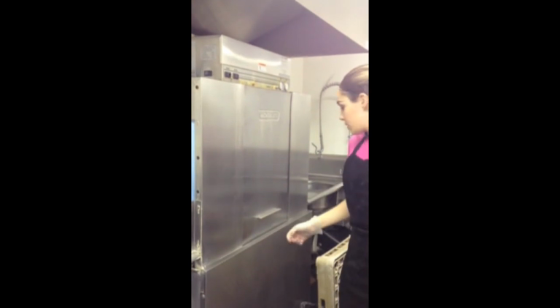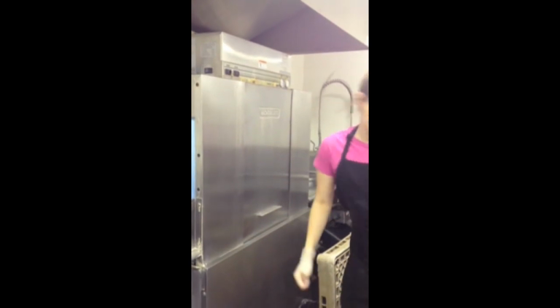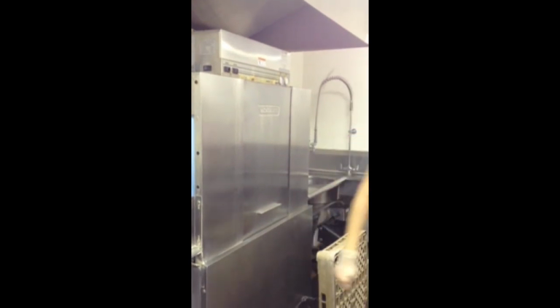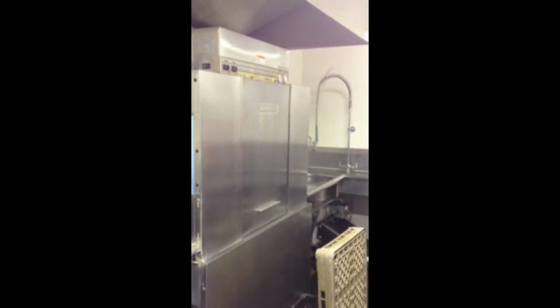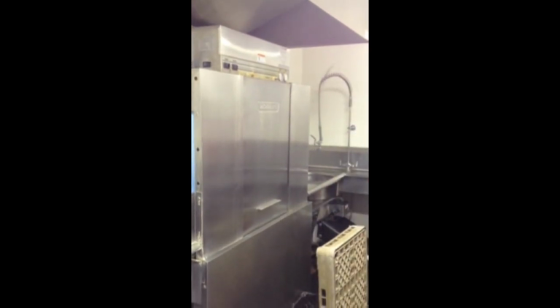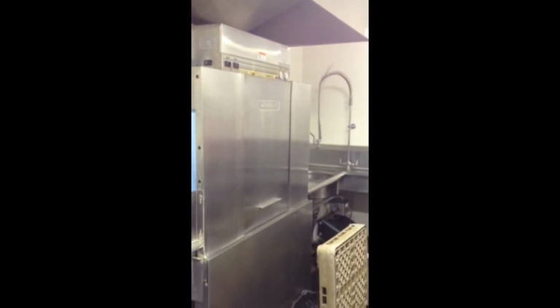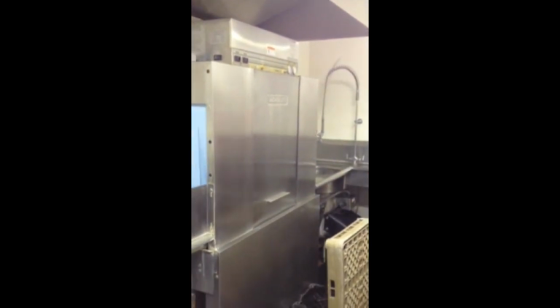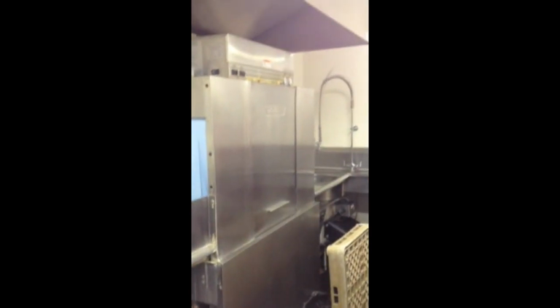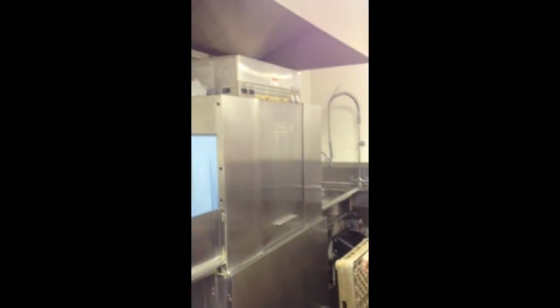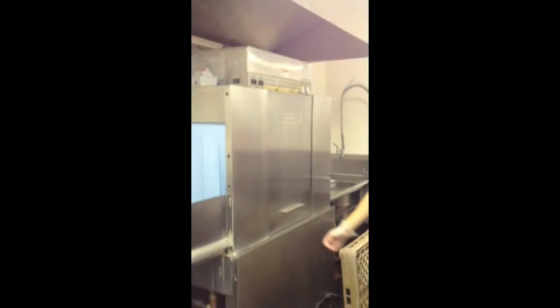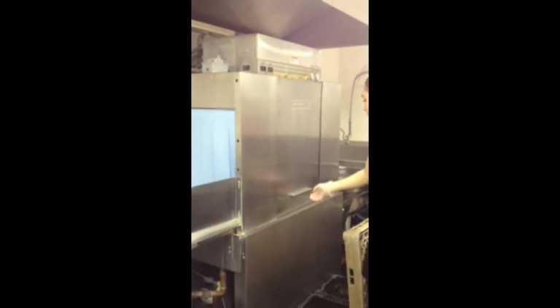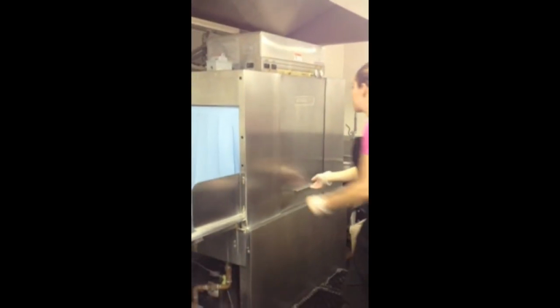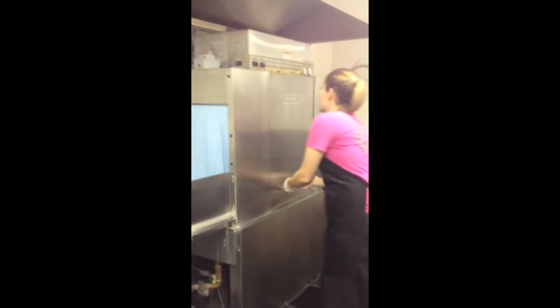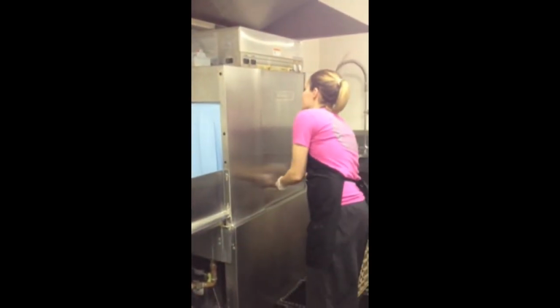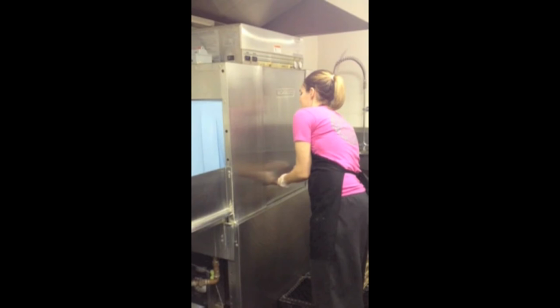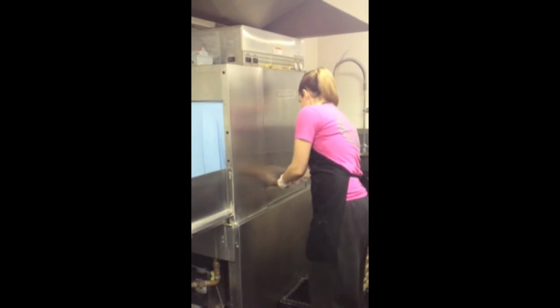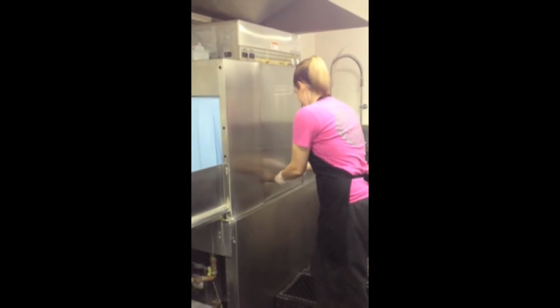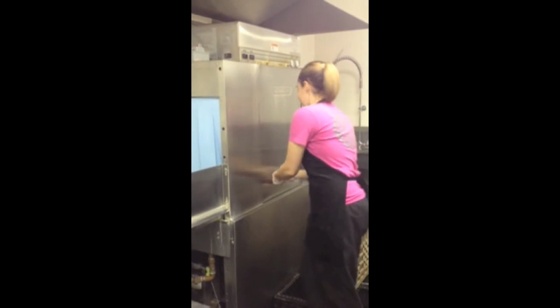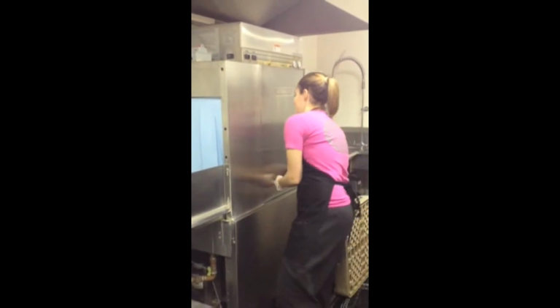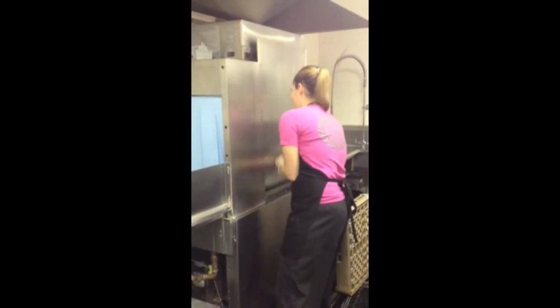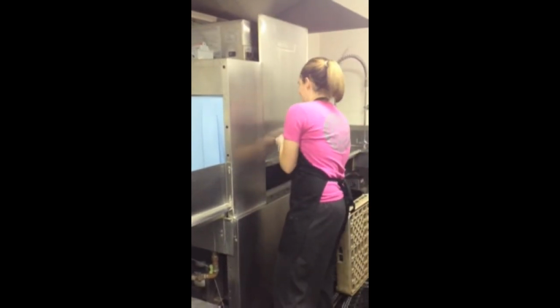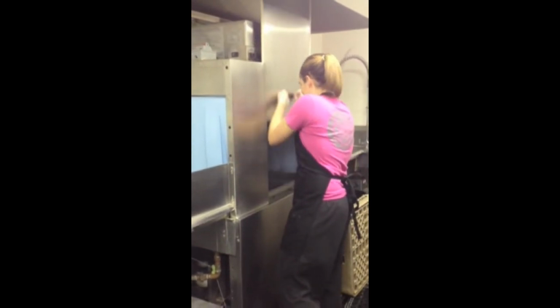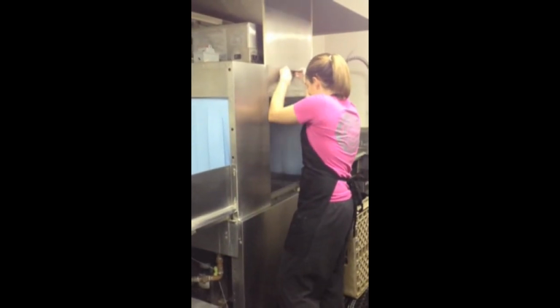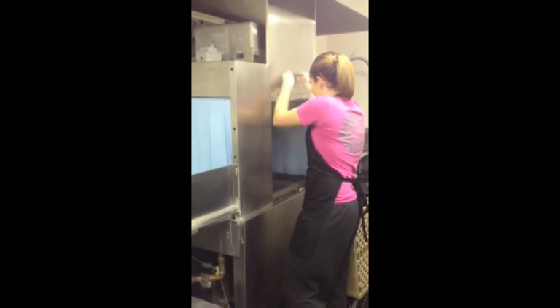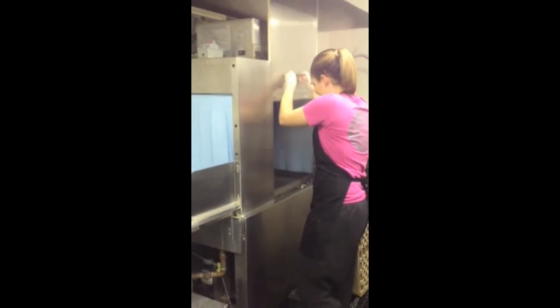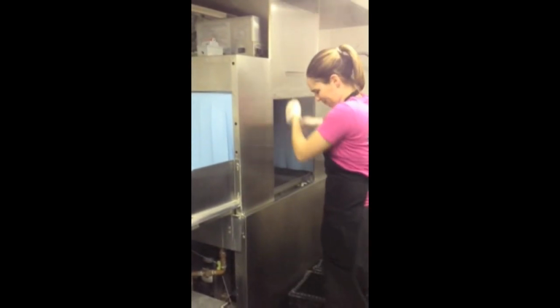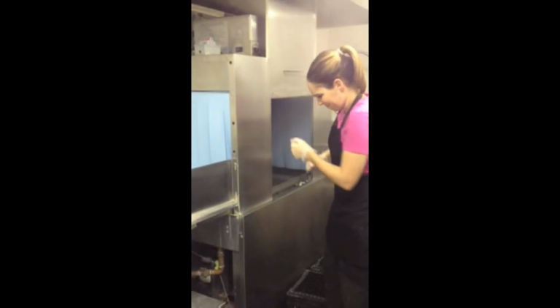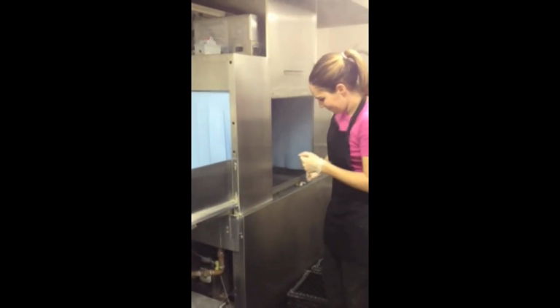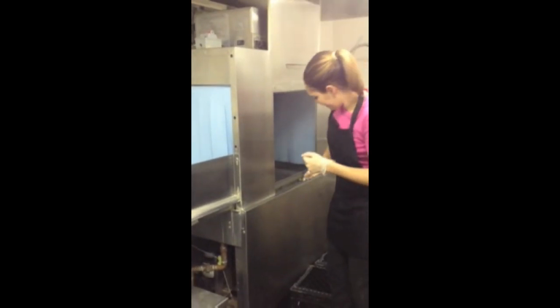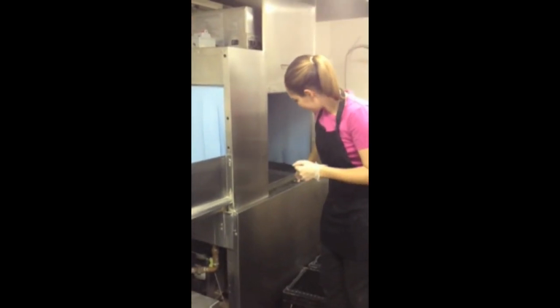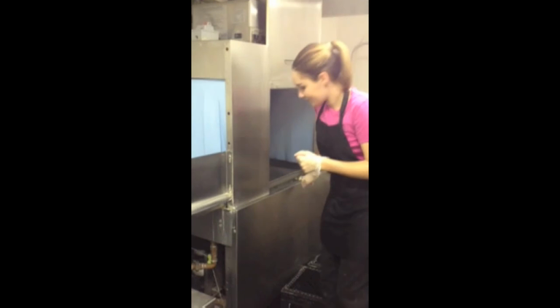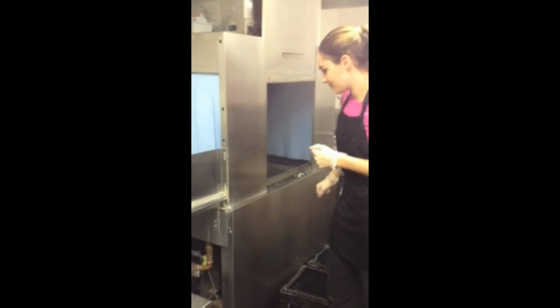Once this is completed, it is necessary to open the side door of the dish machine to allow the steam to escape. Be cautious that the steam could be extremely hot and burn you.